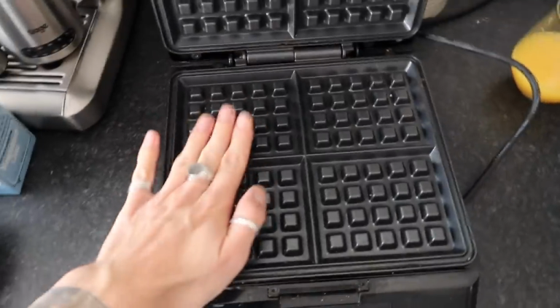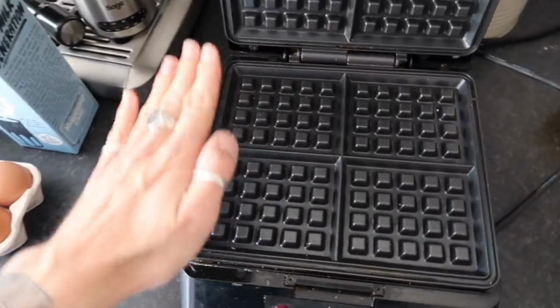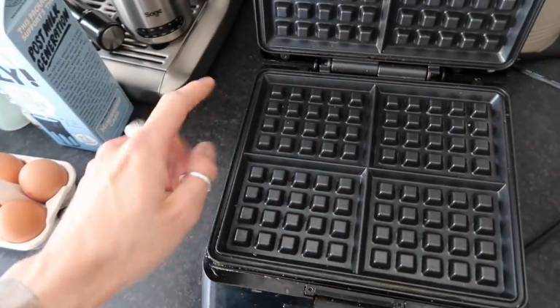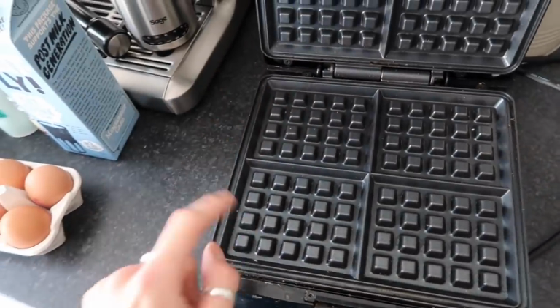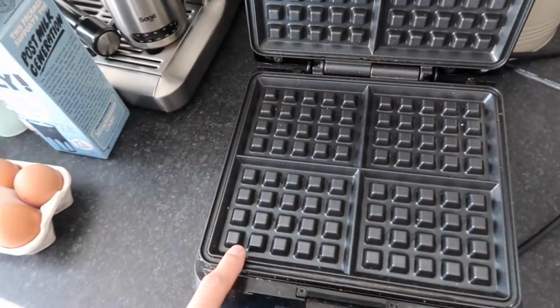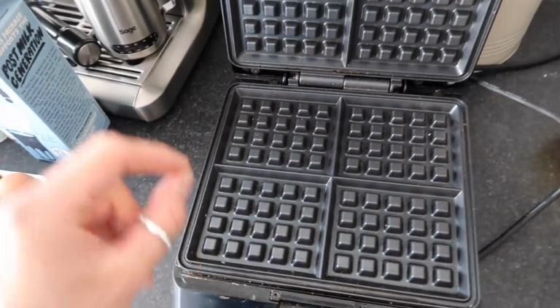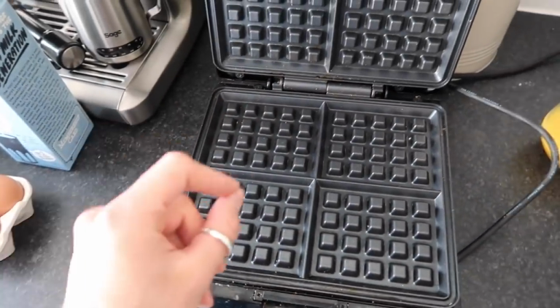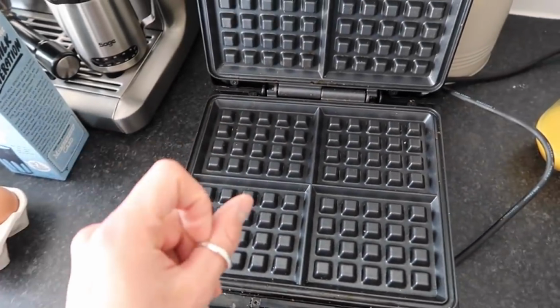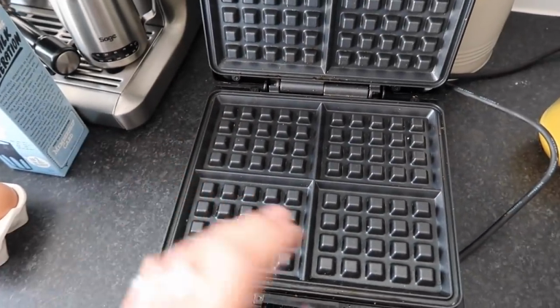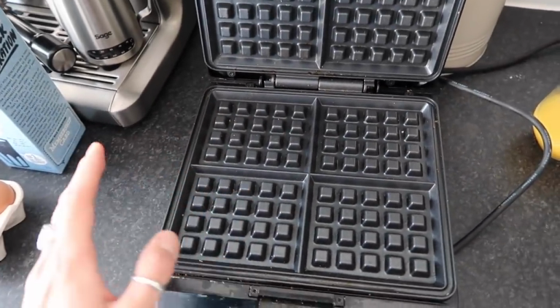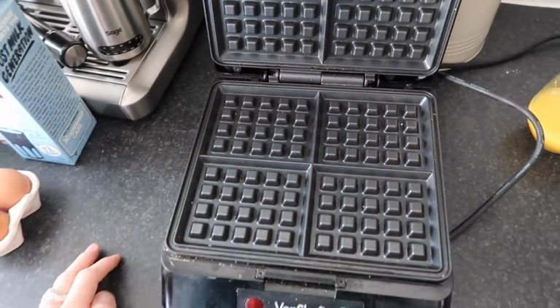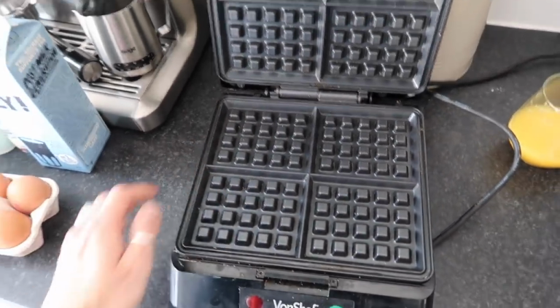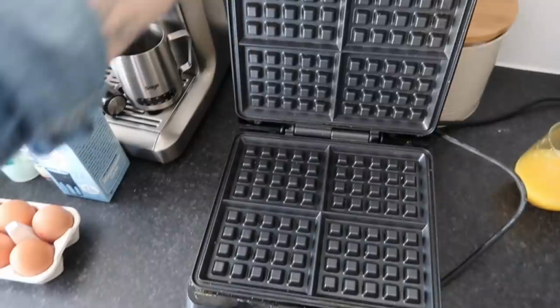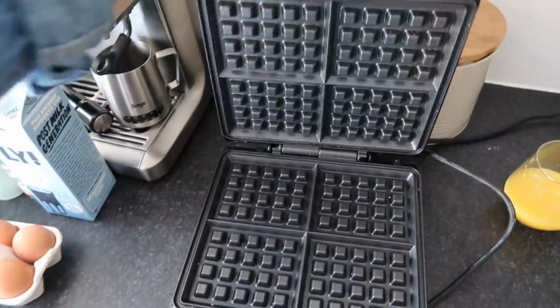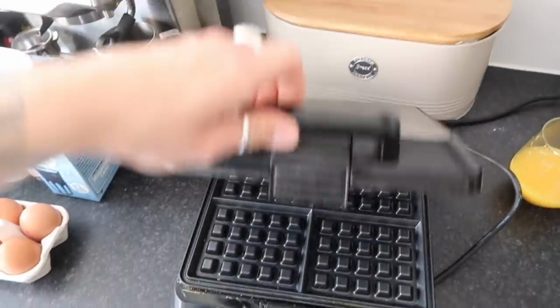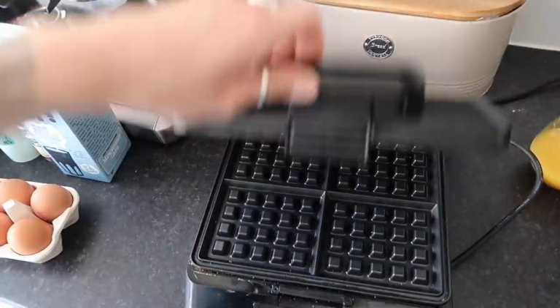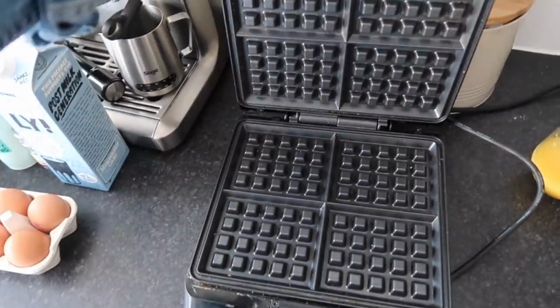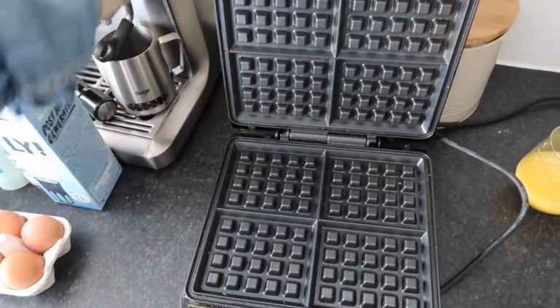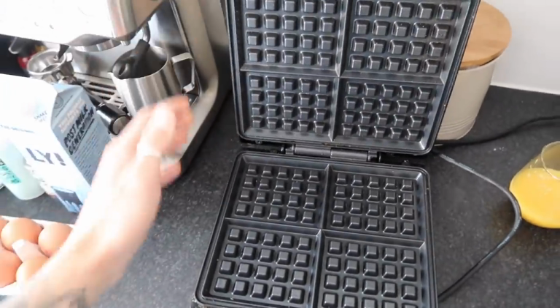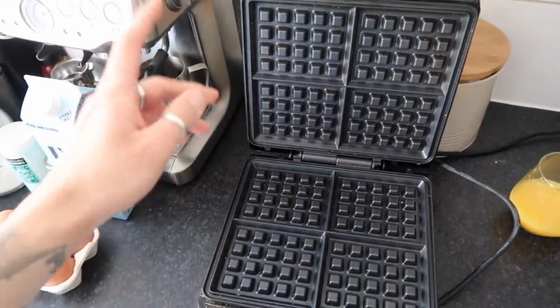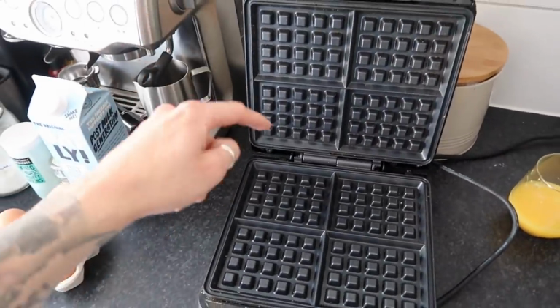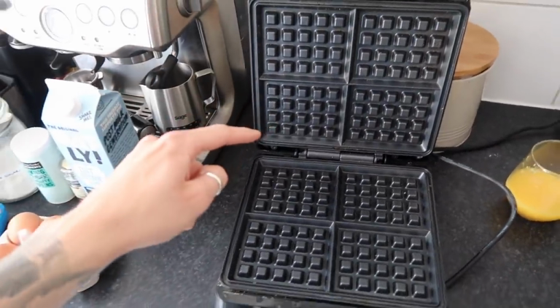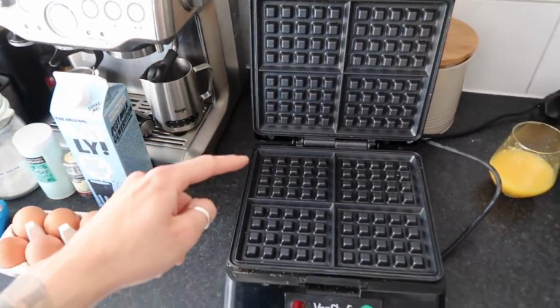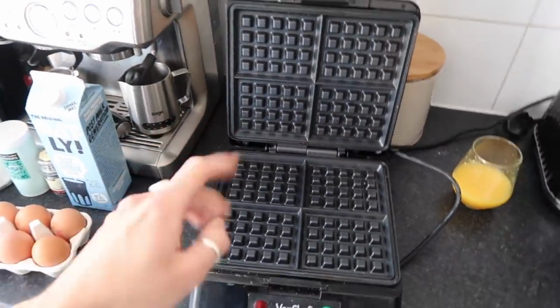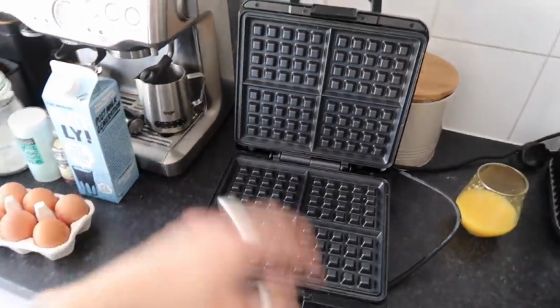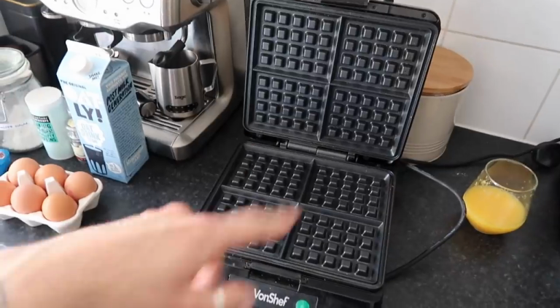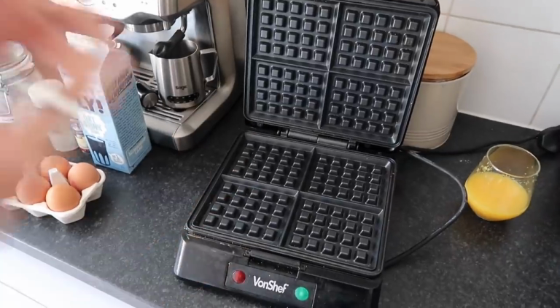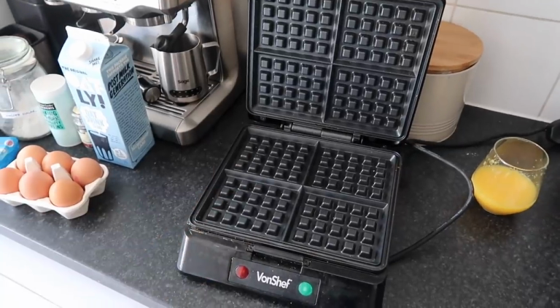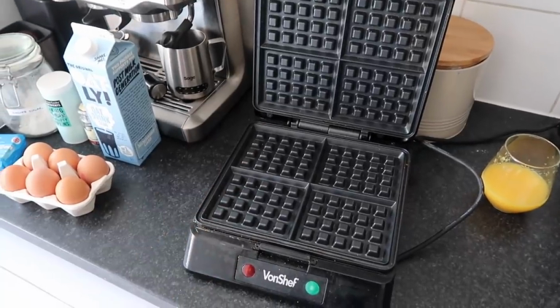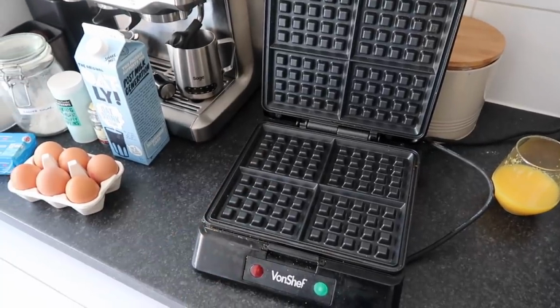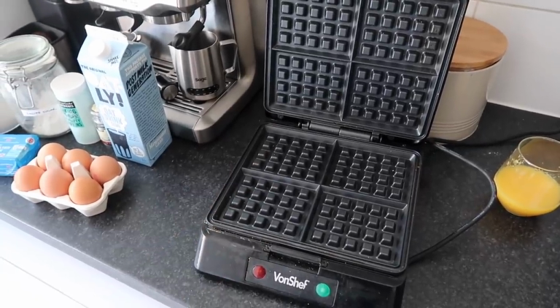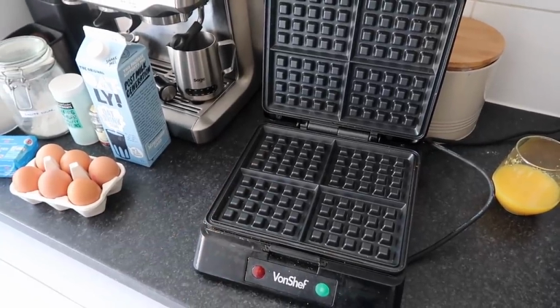I haven't had waffles in a while - we had some in Prague but actual homemade waffles, we haven't had them in over a year. So it's nice to do something different. I'll link this waffle iron down below if it's still available; if not, I'll try and find some alternative ones. Let's get baking!